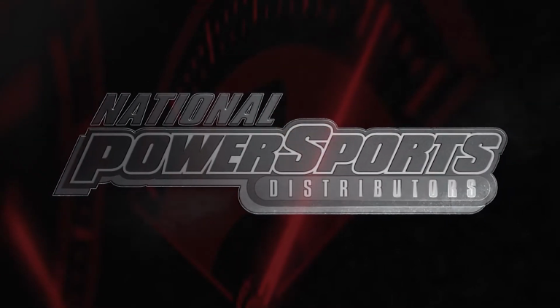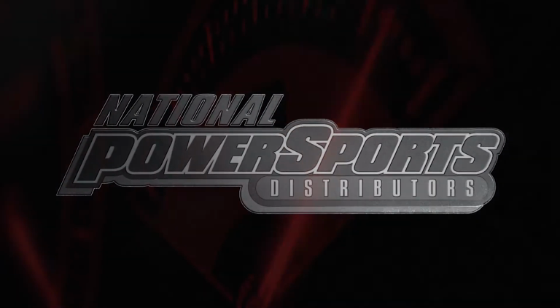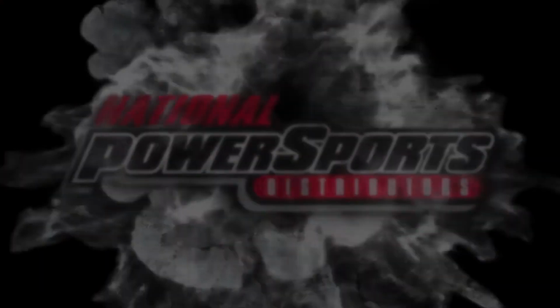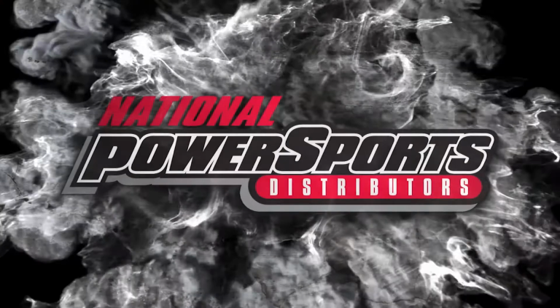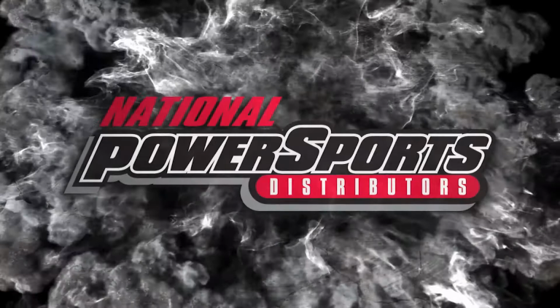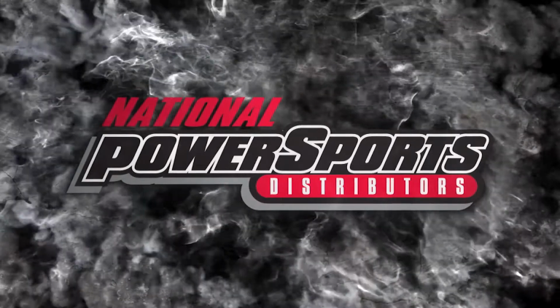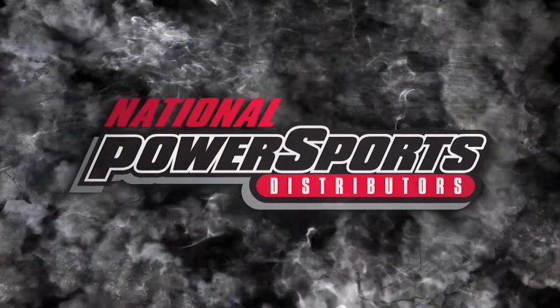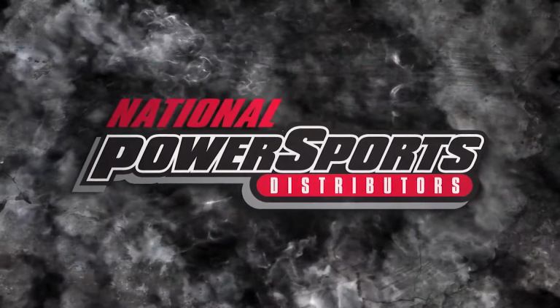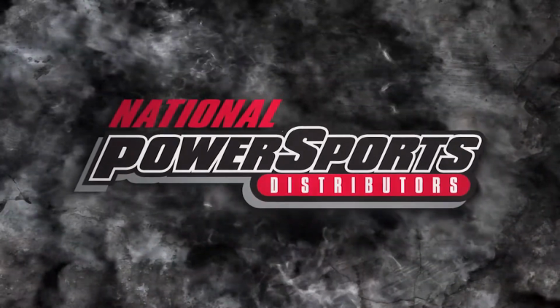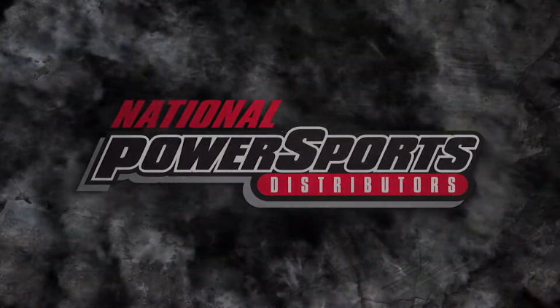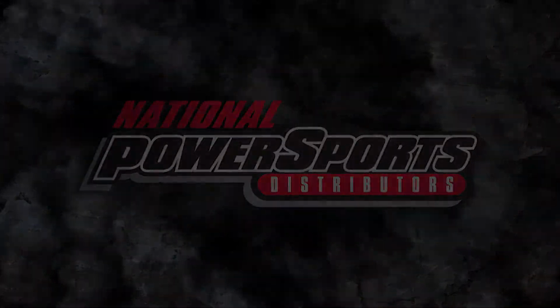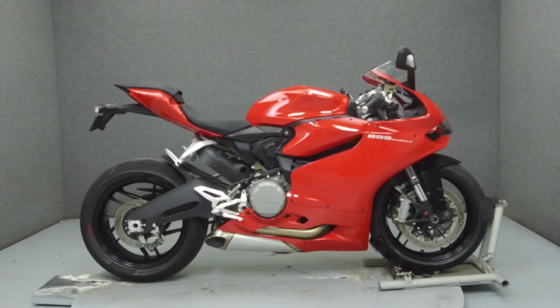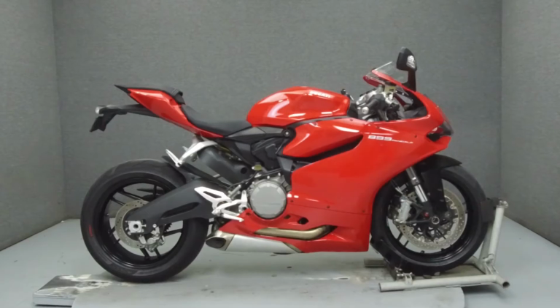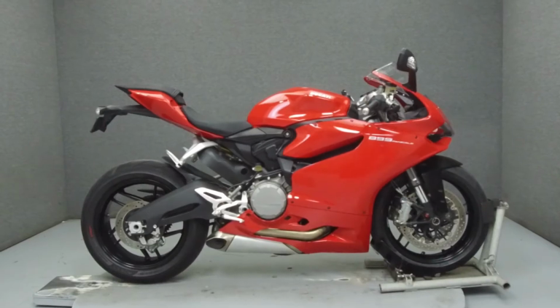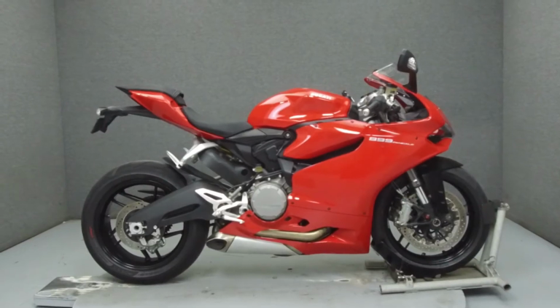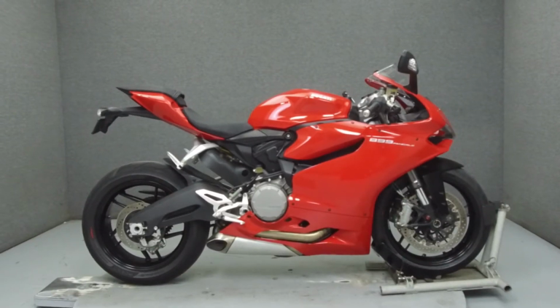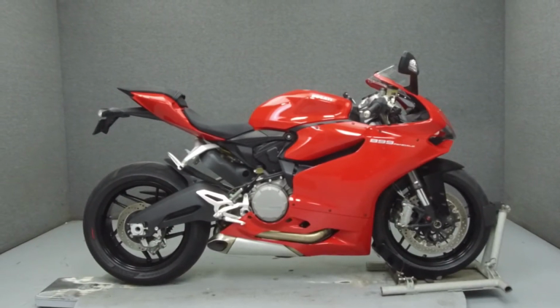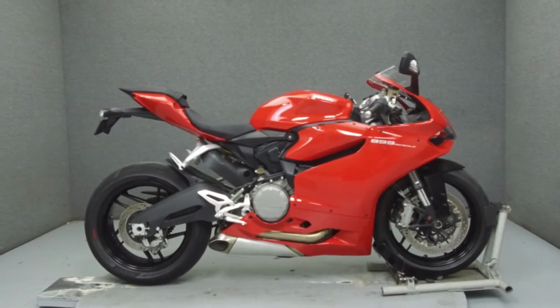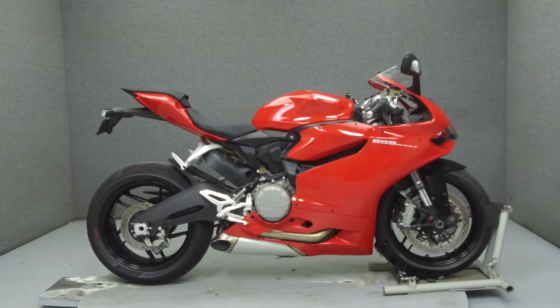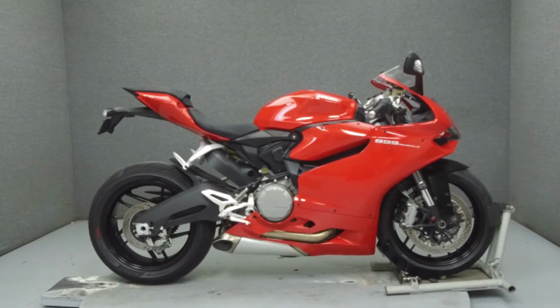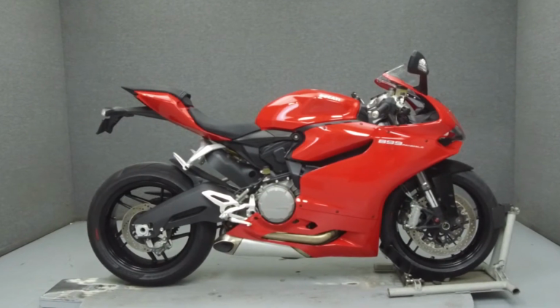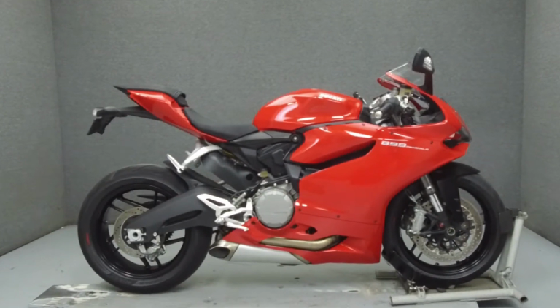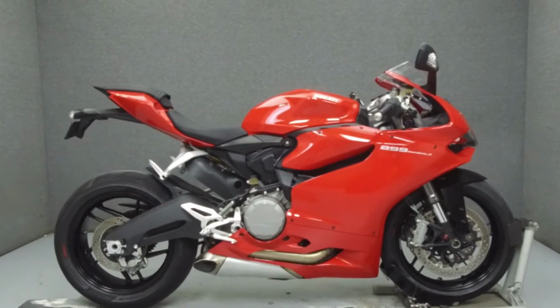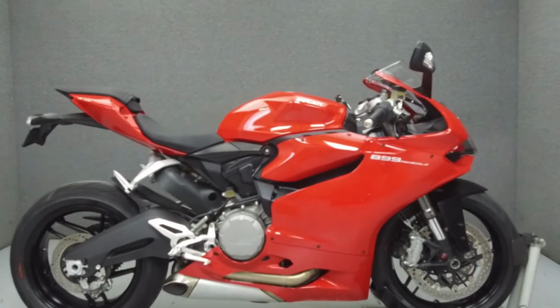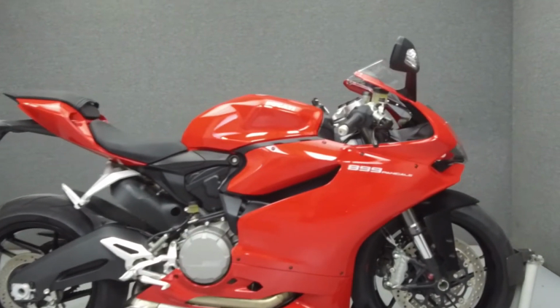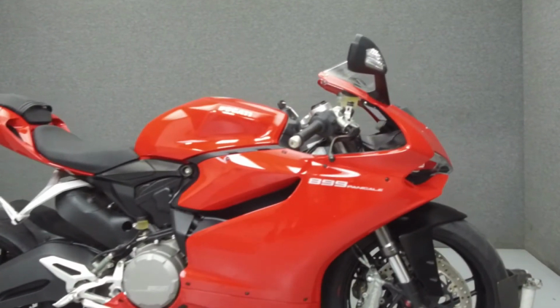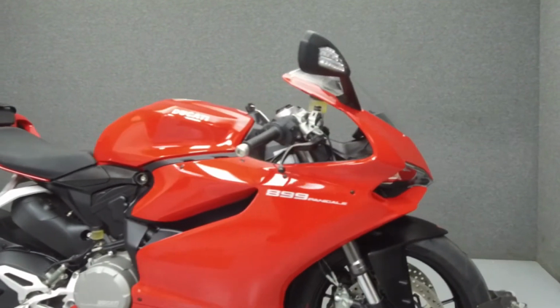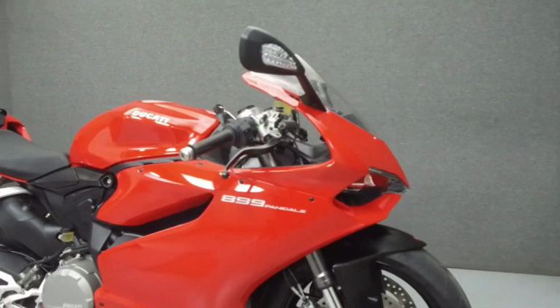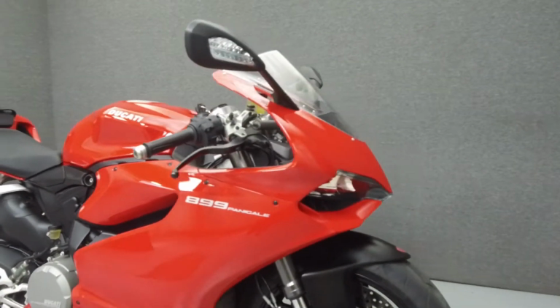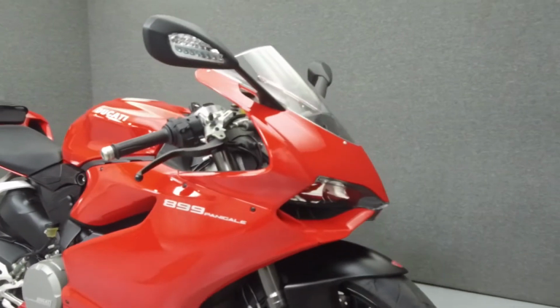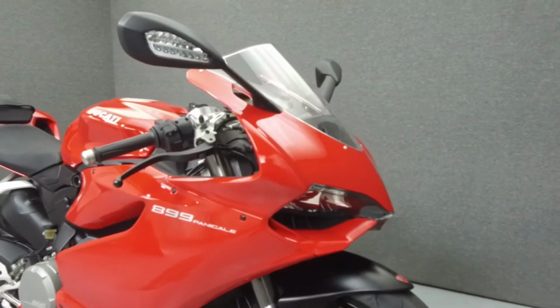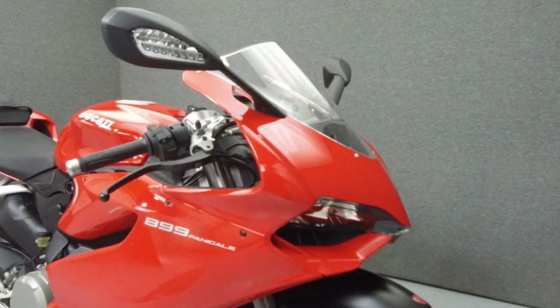Hey everyone, this is Keegan from National Power Sports. Today we're going to take a look at this 2015 Ducati 899 Panigale with 2,606 miles.